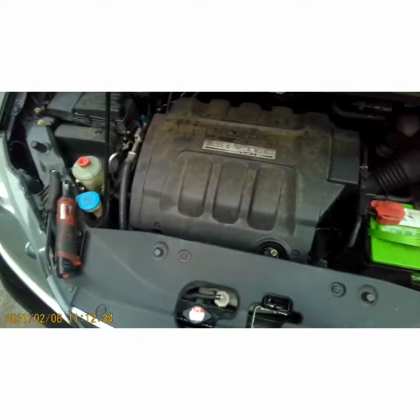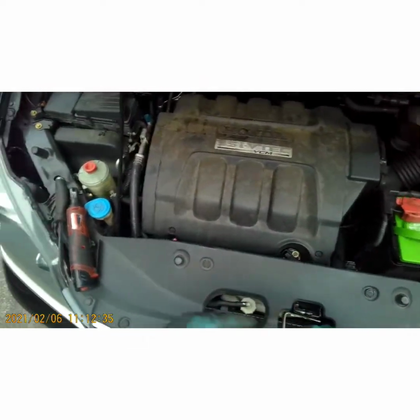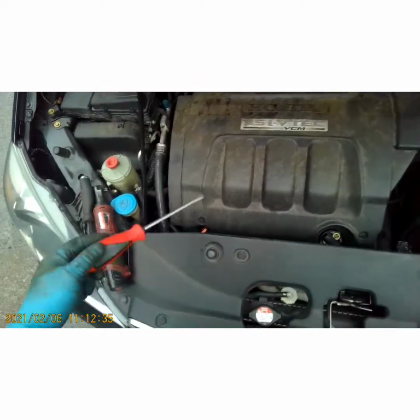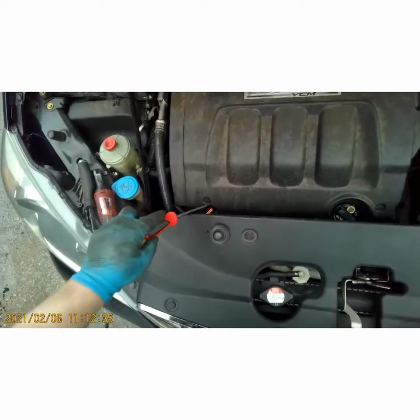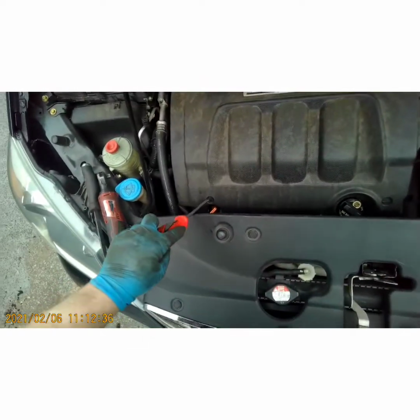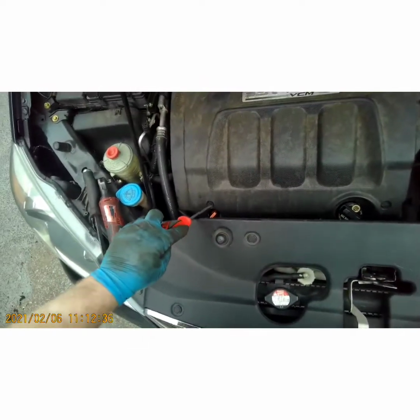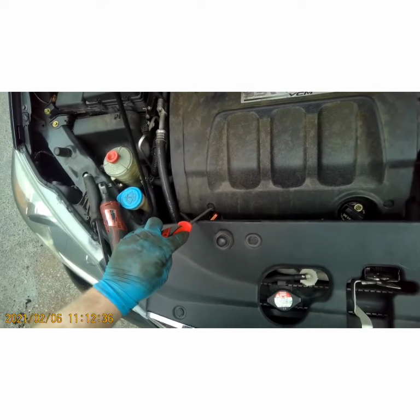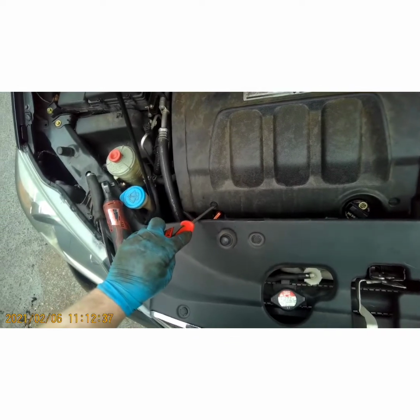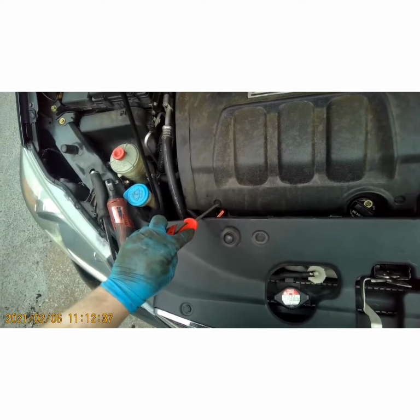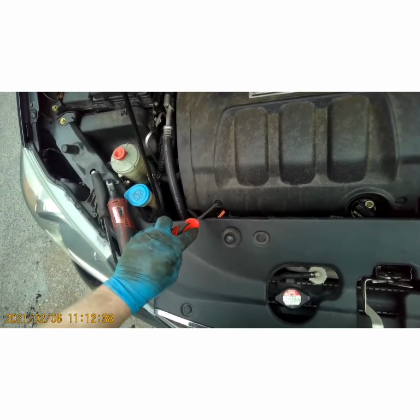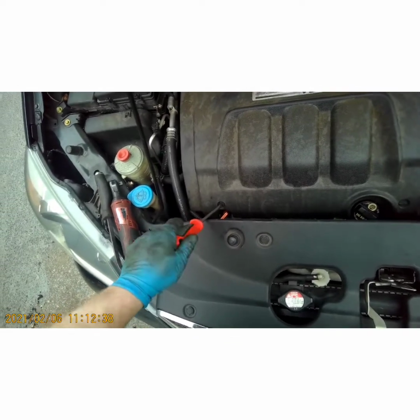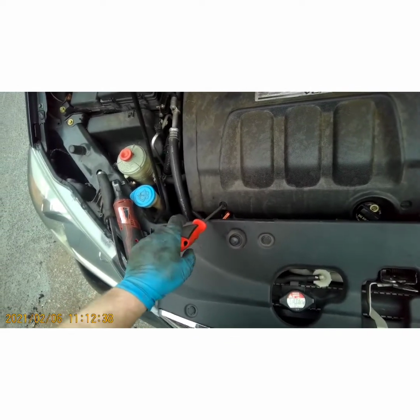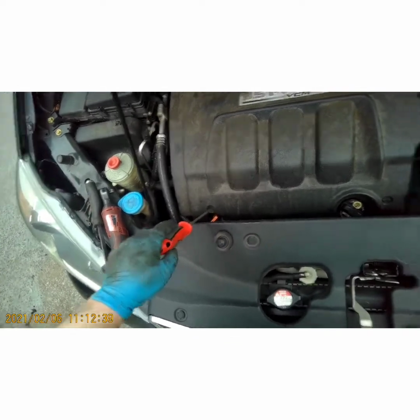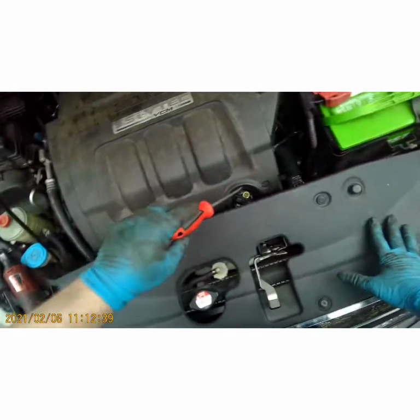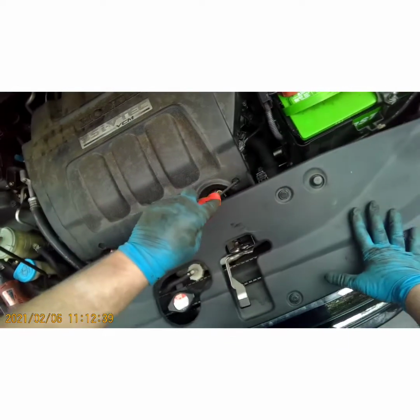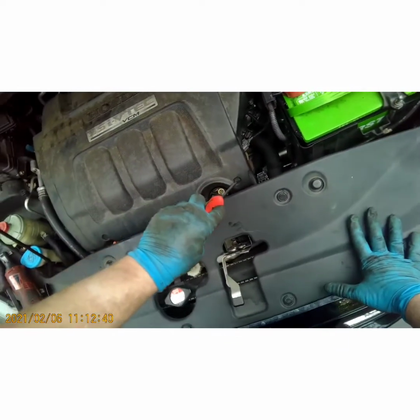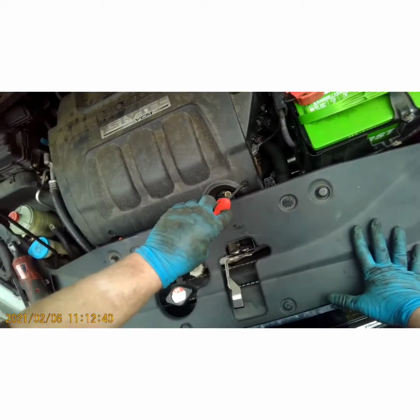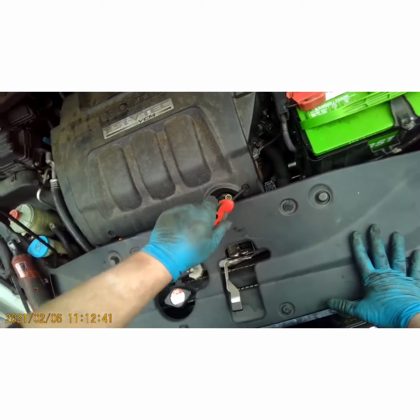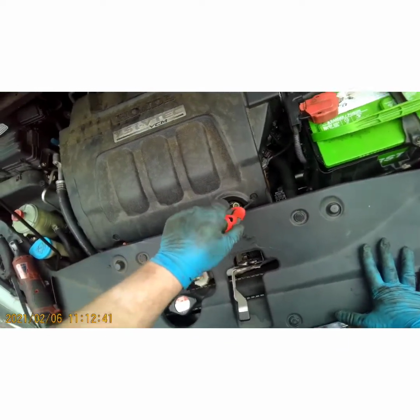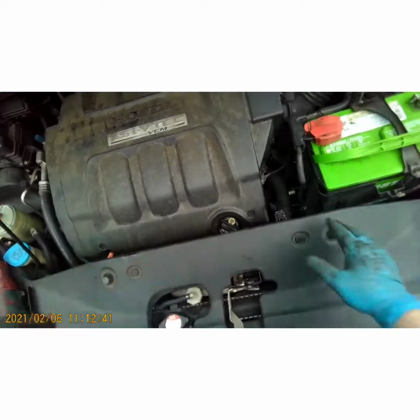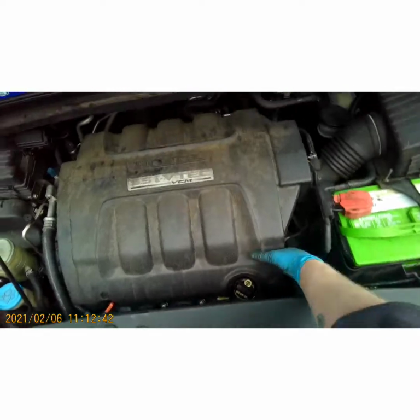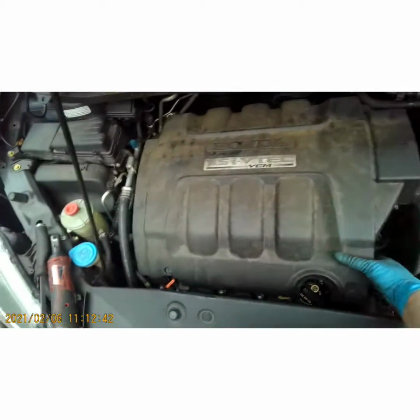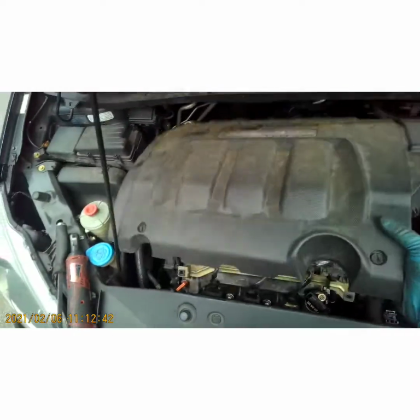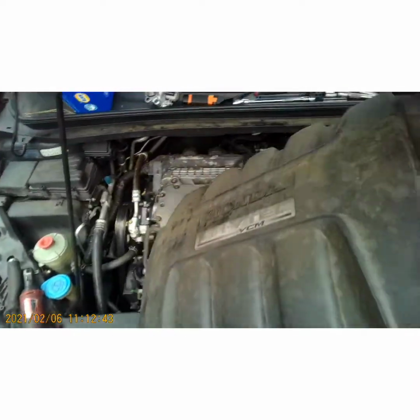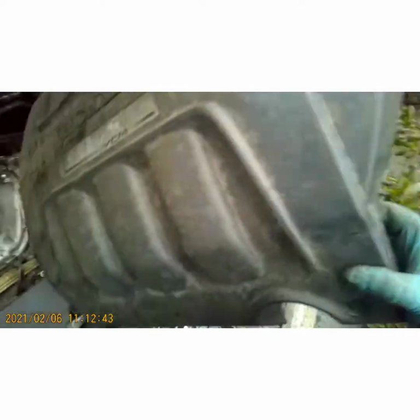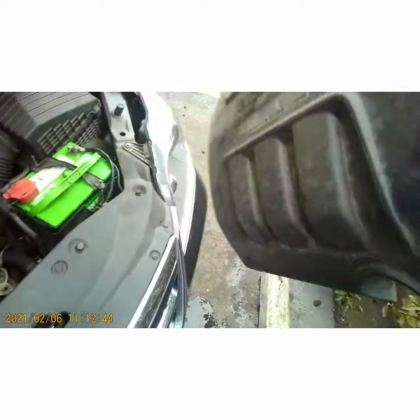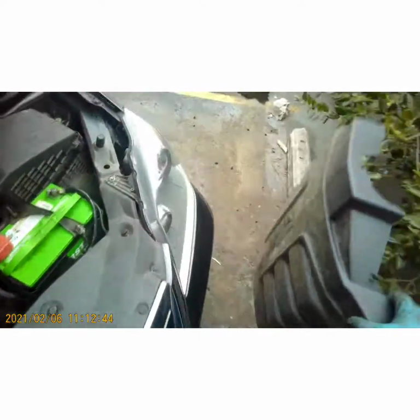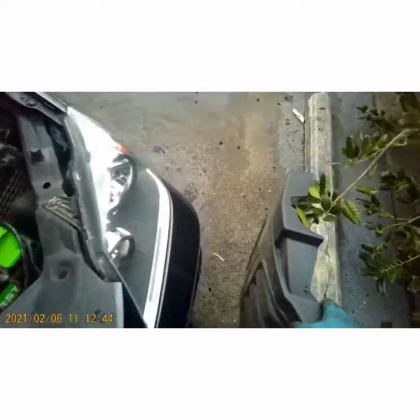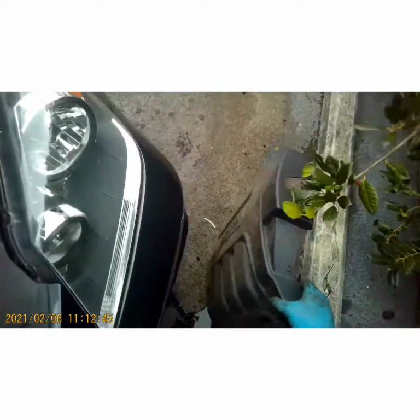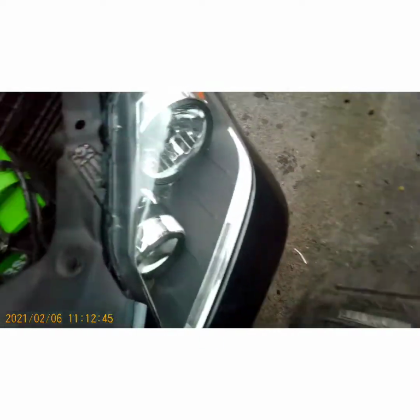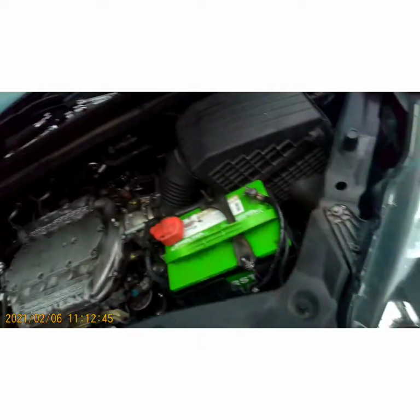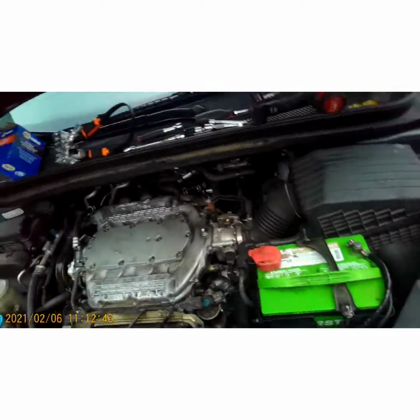First thing you're gonna do is take this cover off — counter-clockwise on these little plastic locking tabs, pull up on your cover and set it aside.